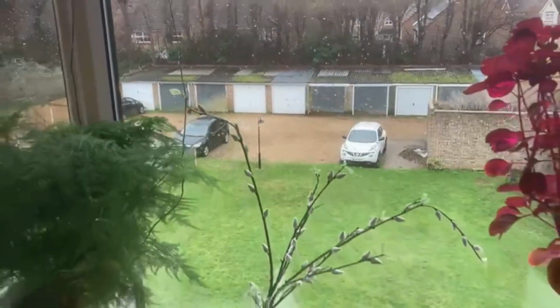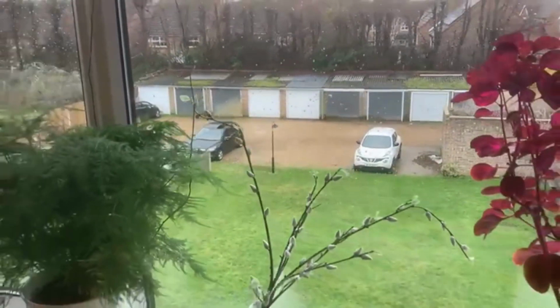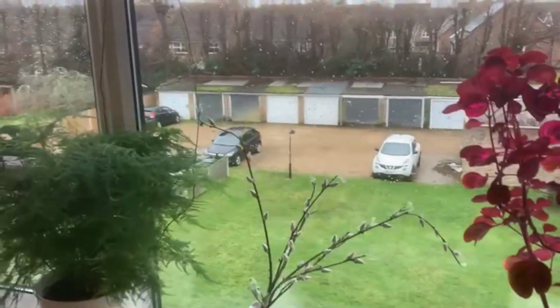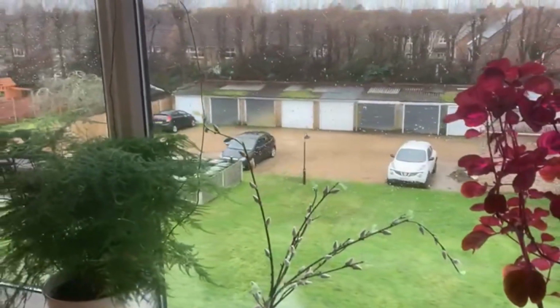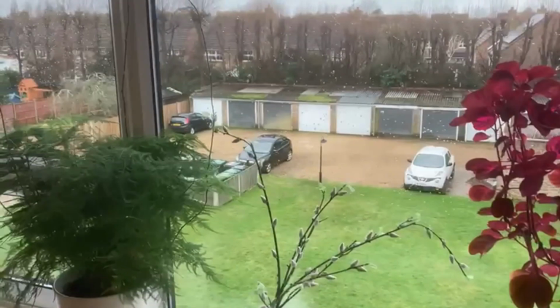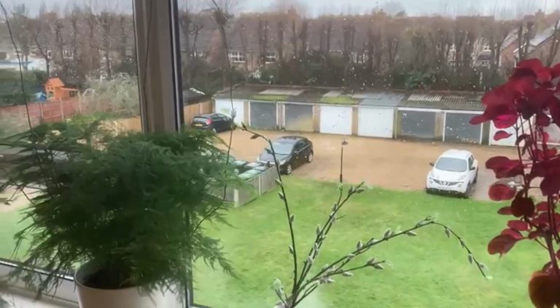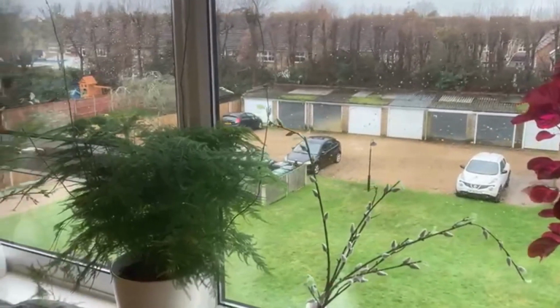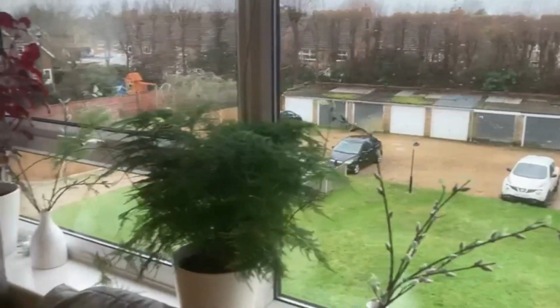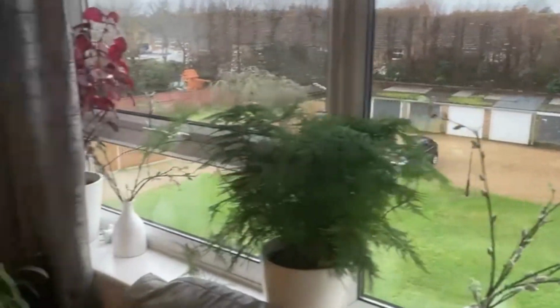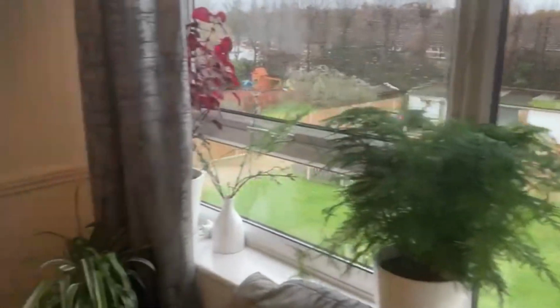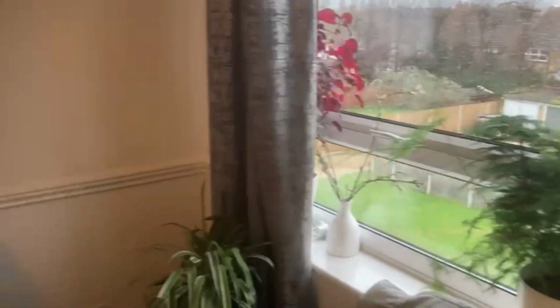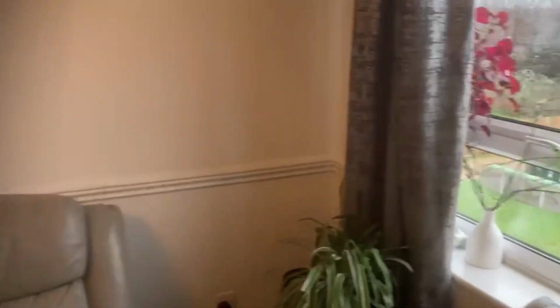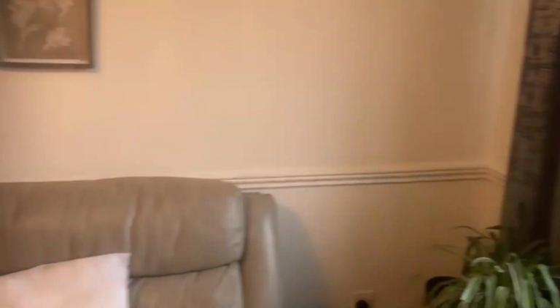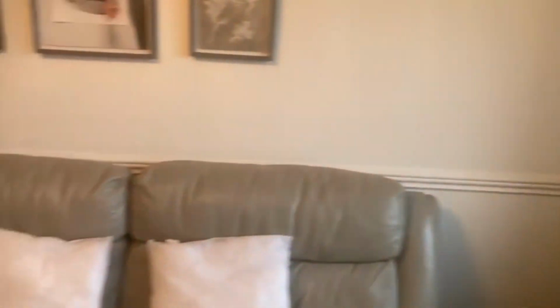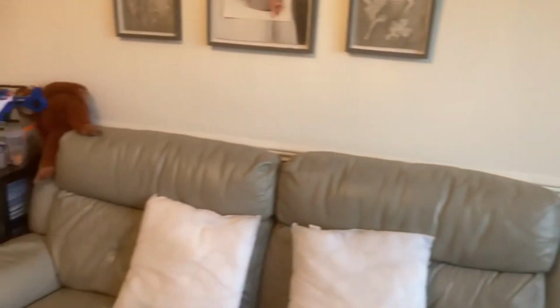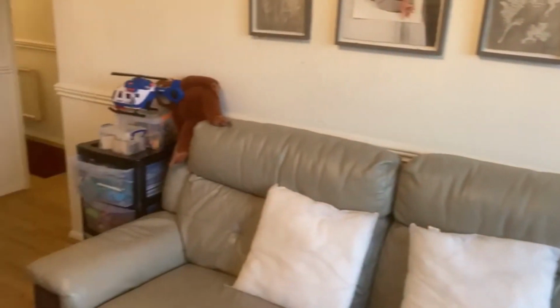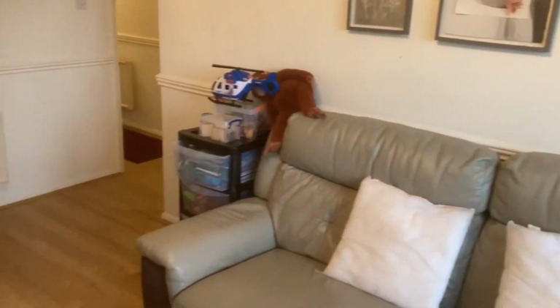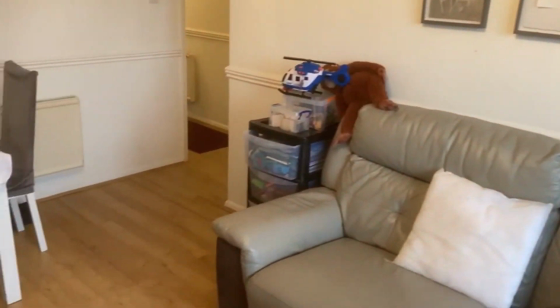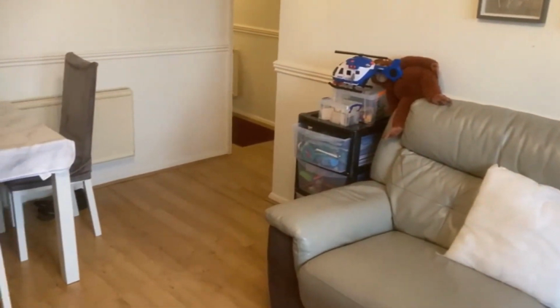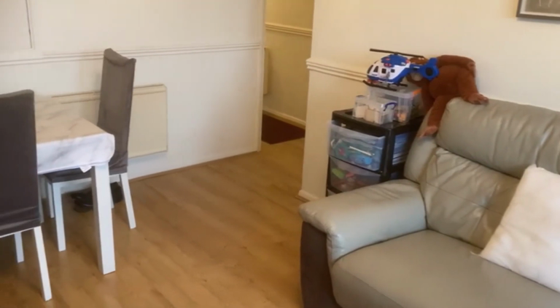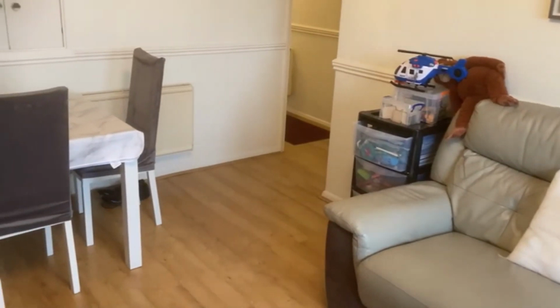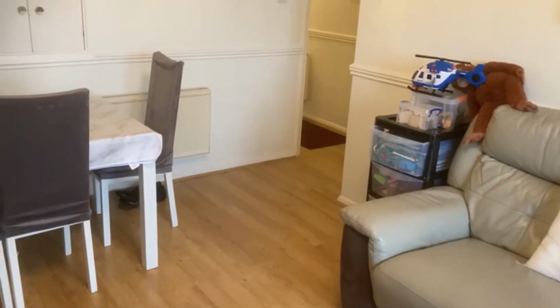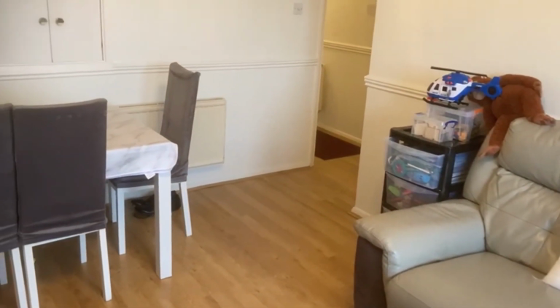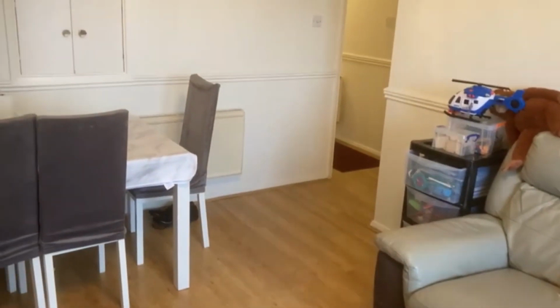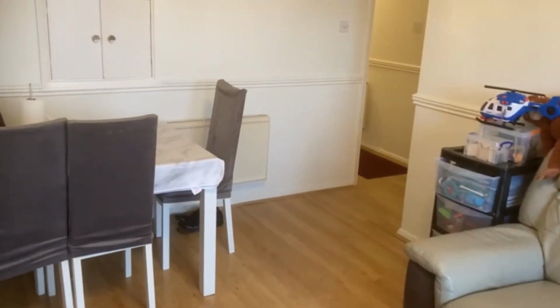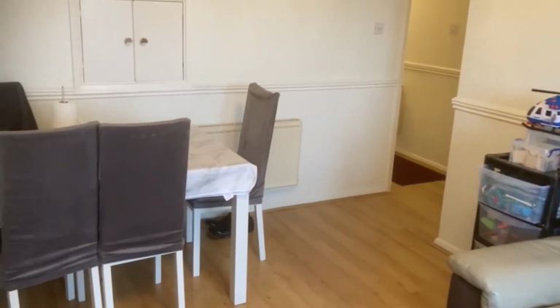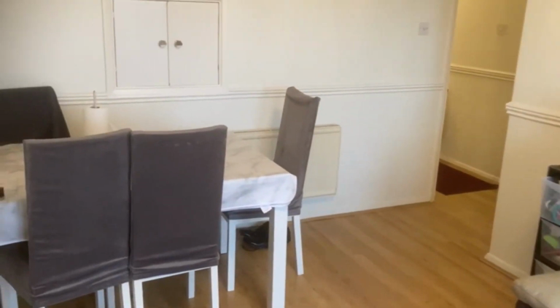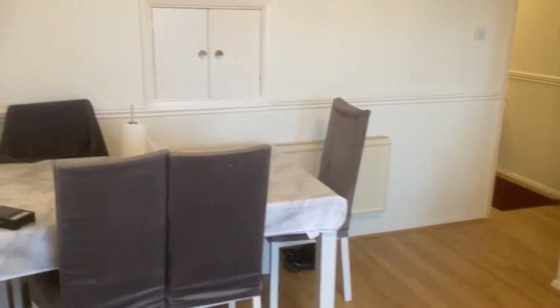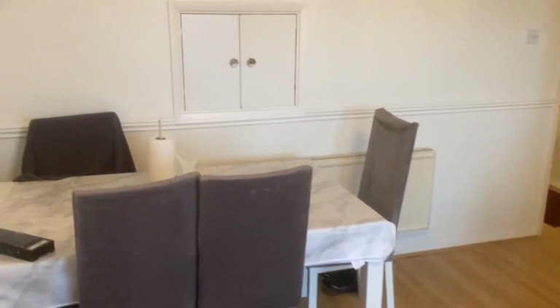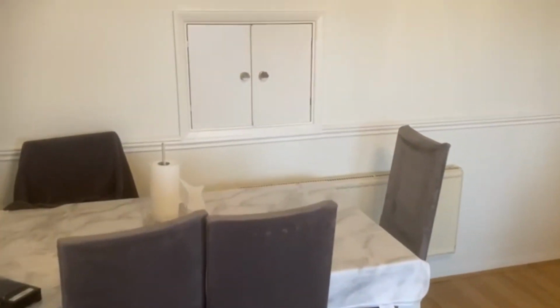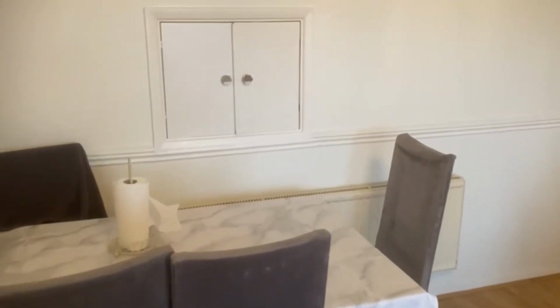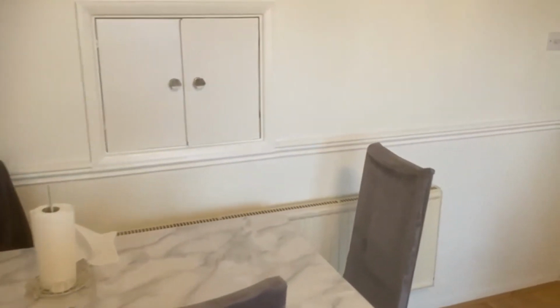Nobody upstairs as it's the top floor. Really solid properties as well — concrete floors, solid brick walls. You can see the serving hatch through to the kitchen.